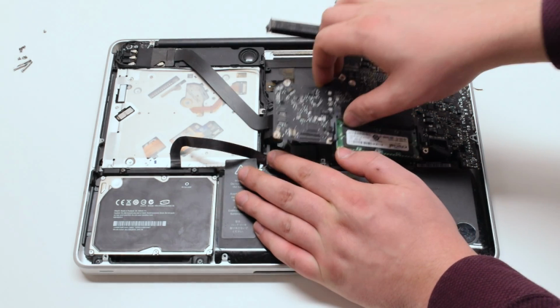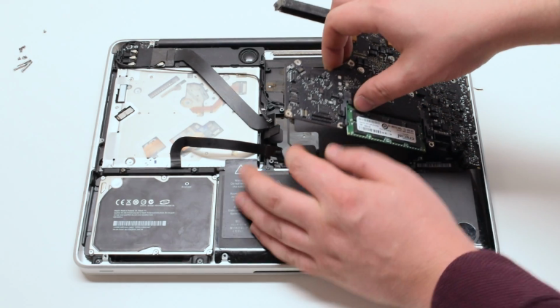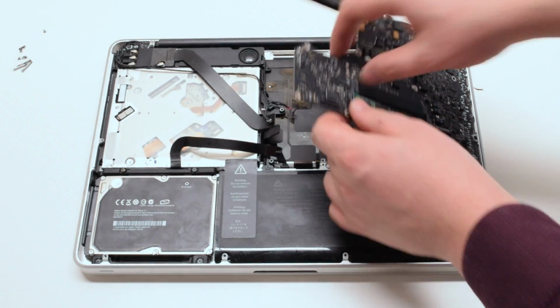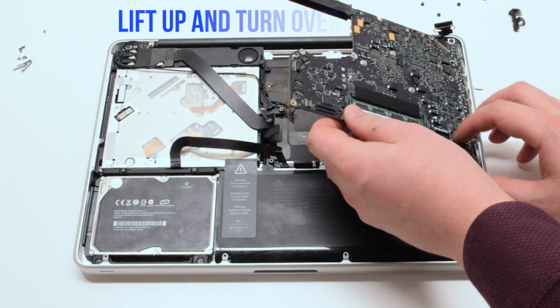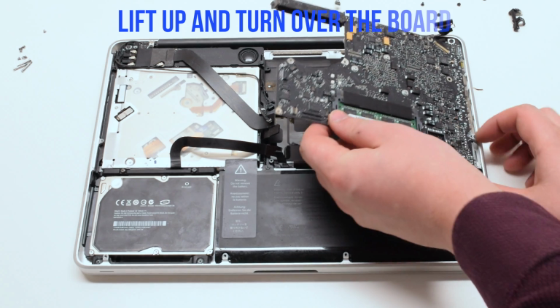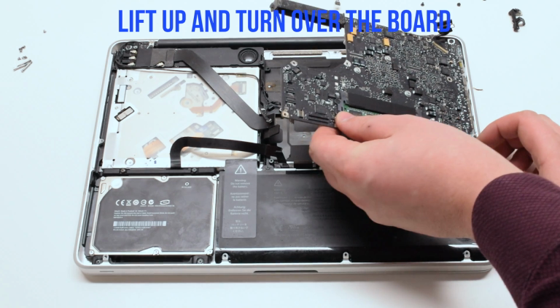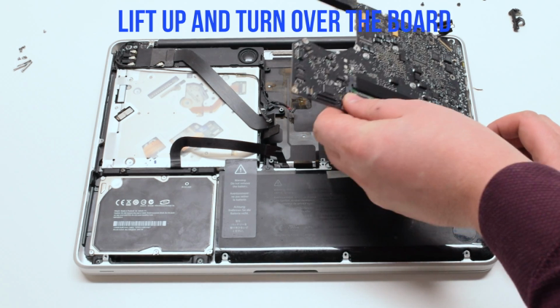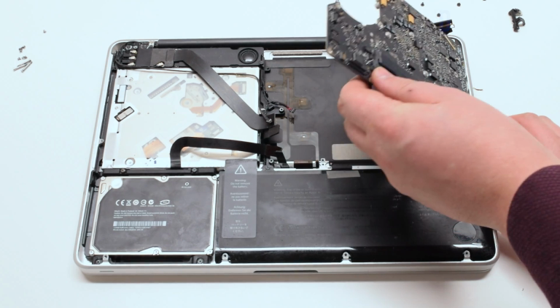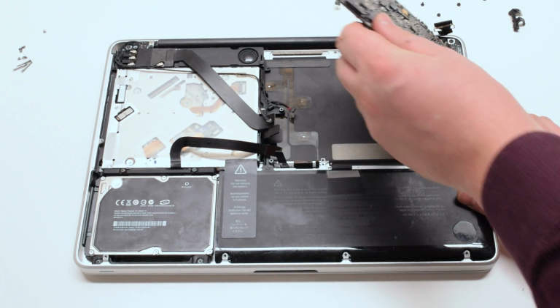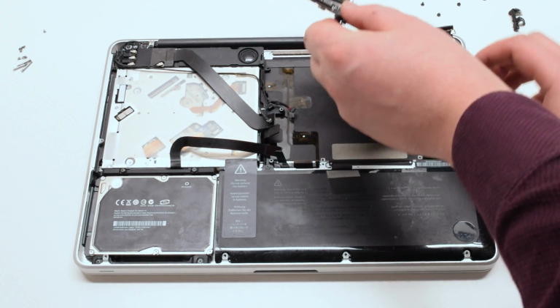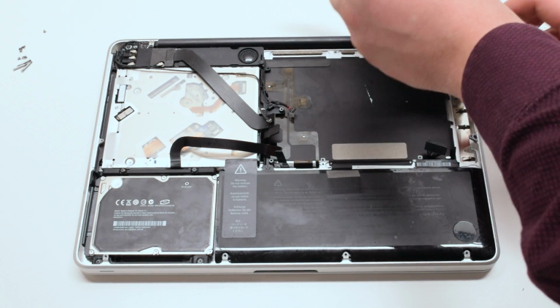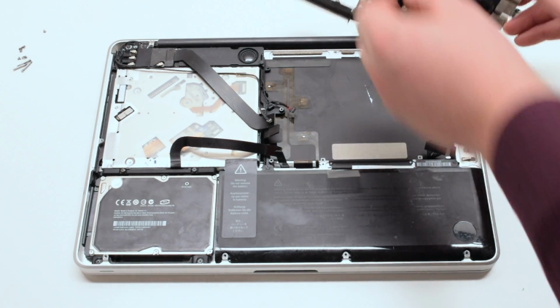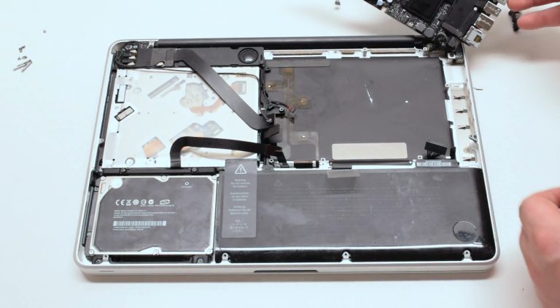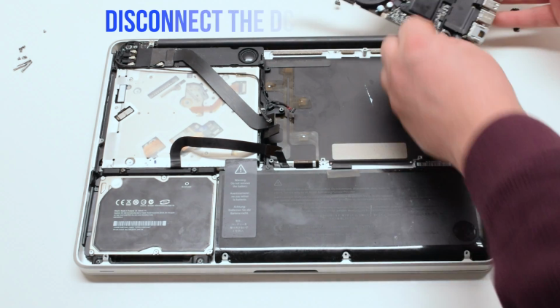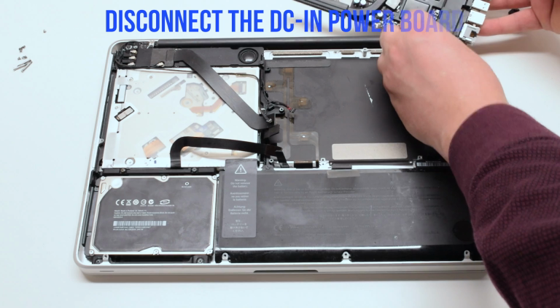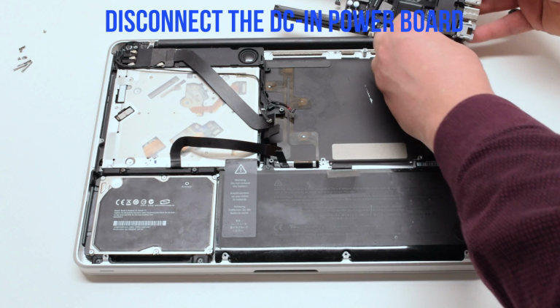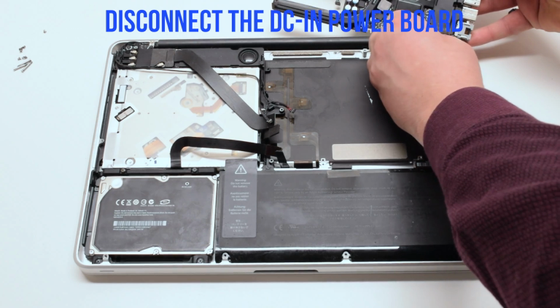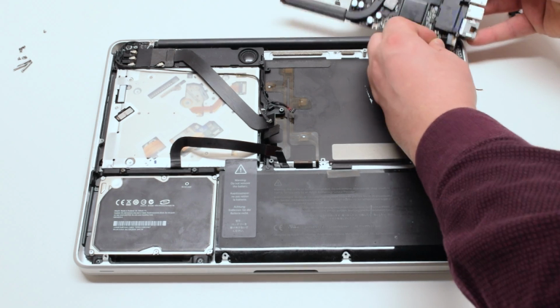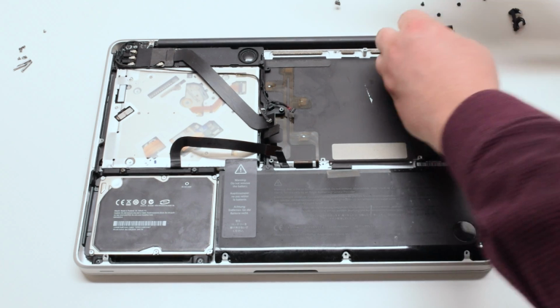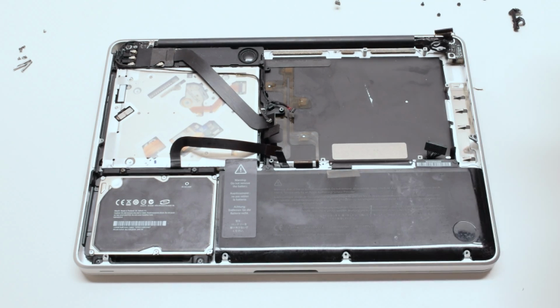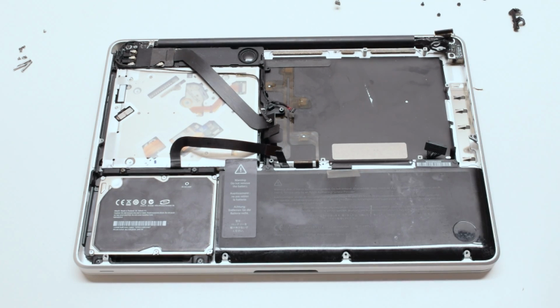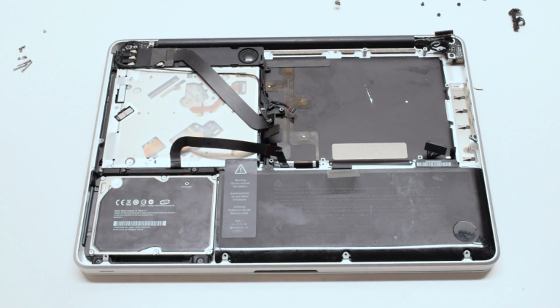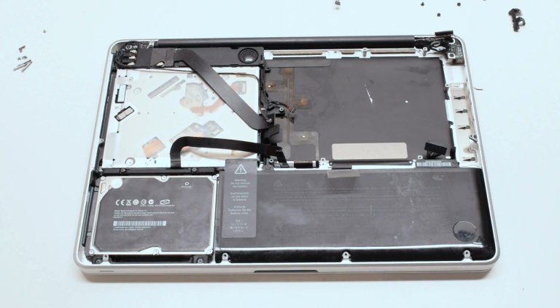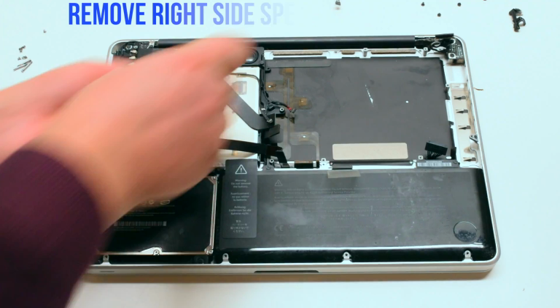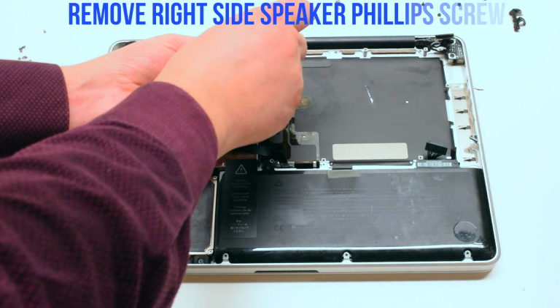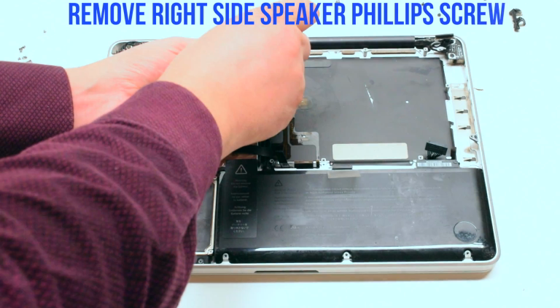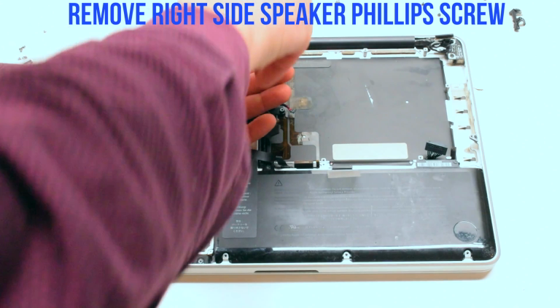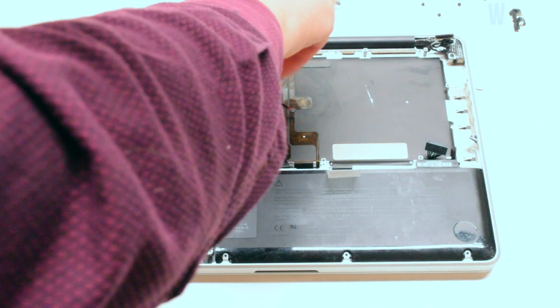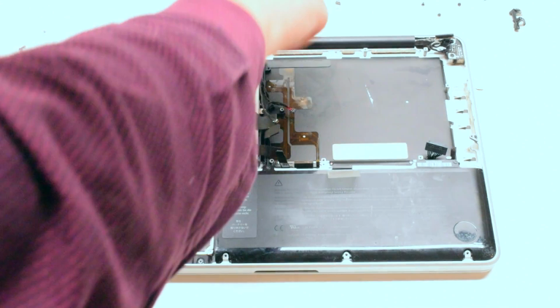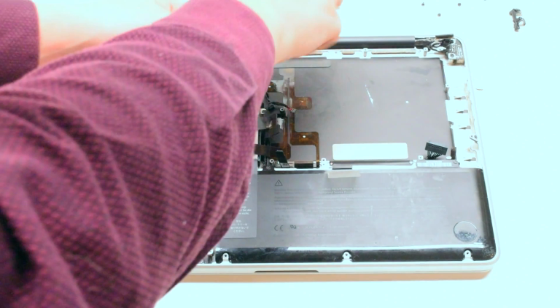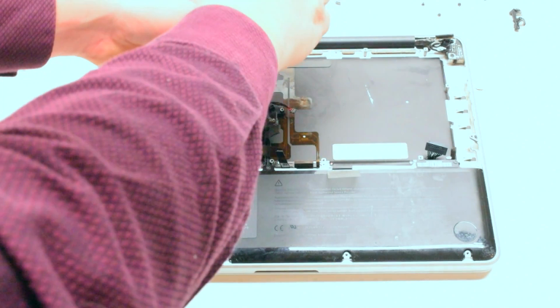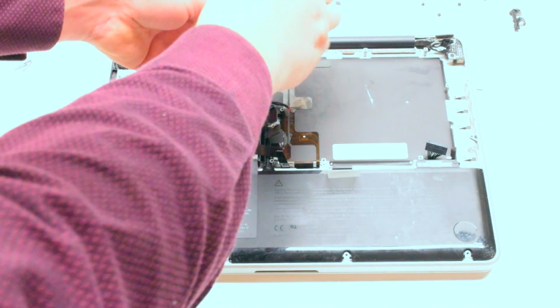Lift the board up at an angle and flip it over. There's one more connection — disconnect the DCN power board.